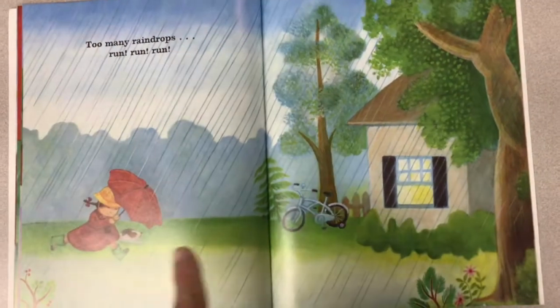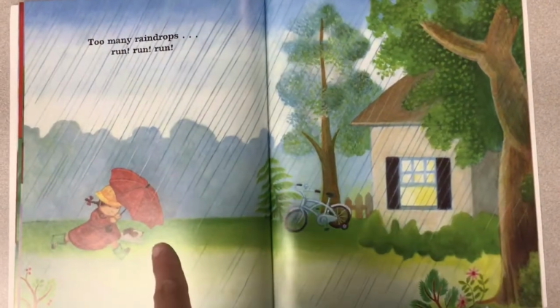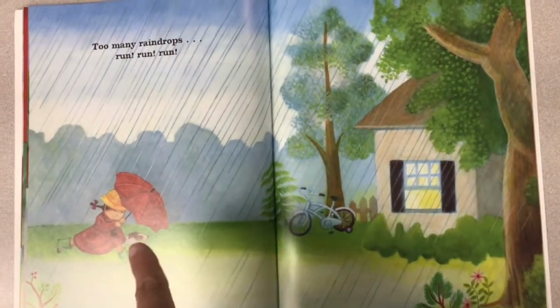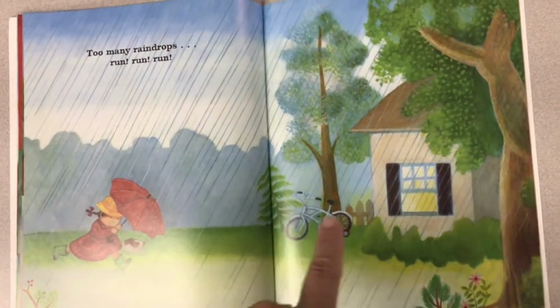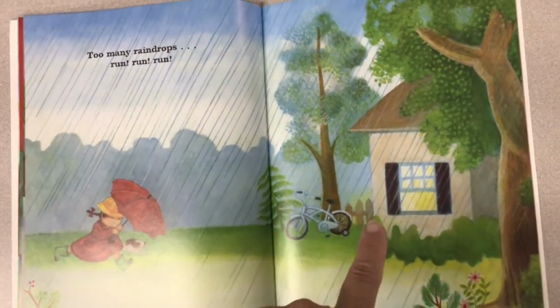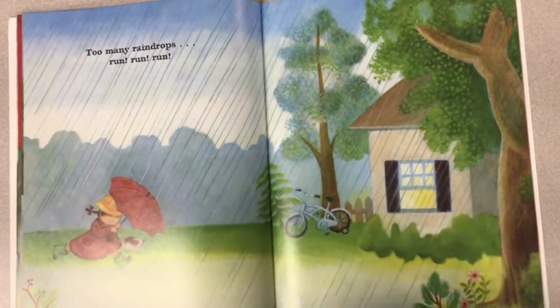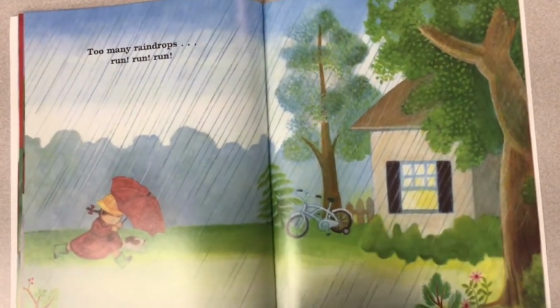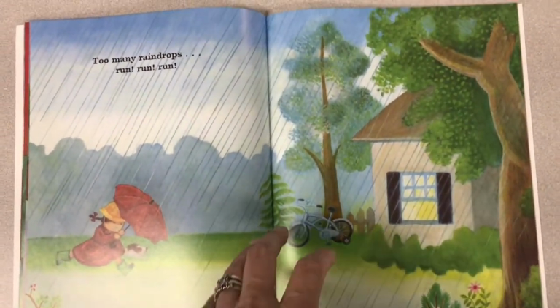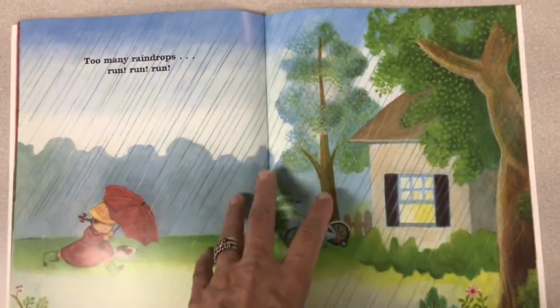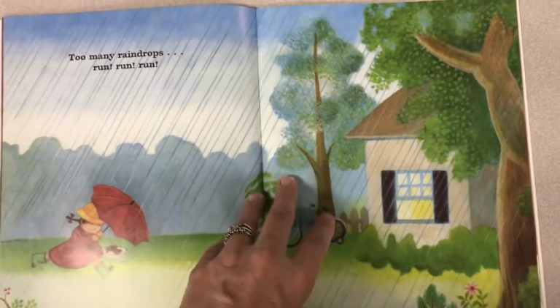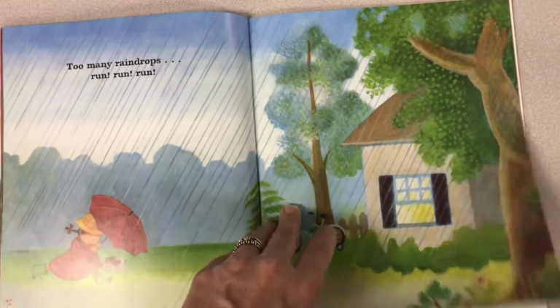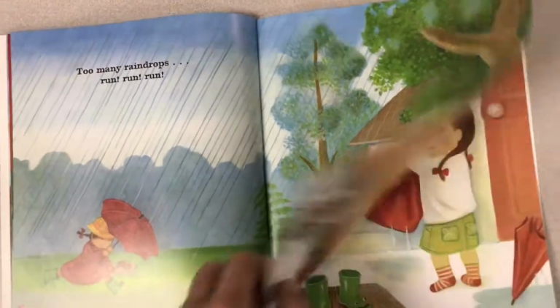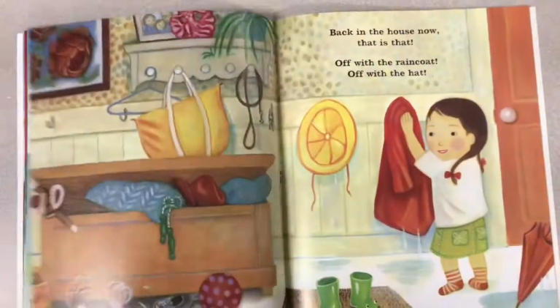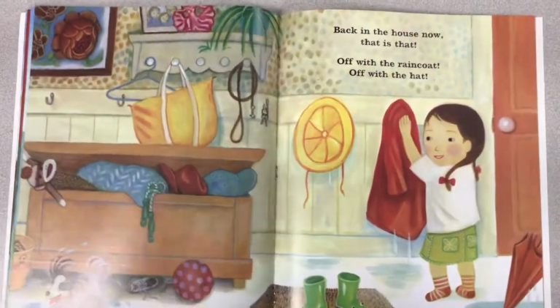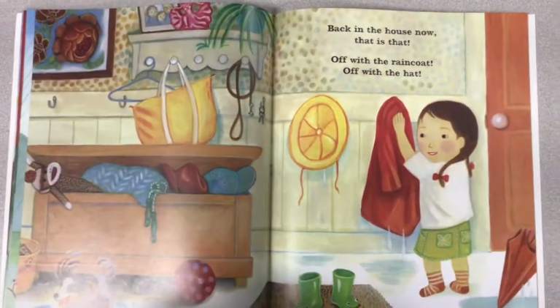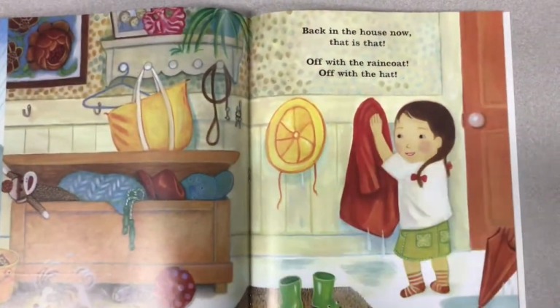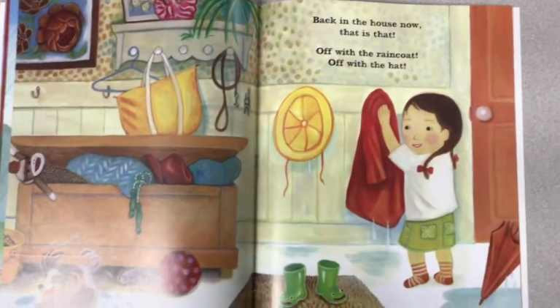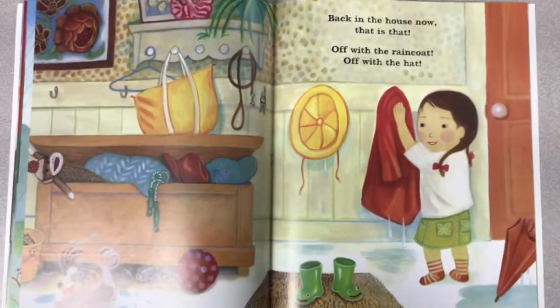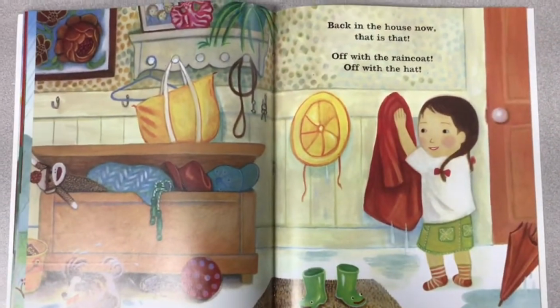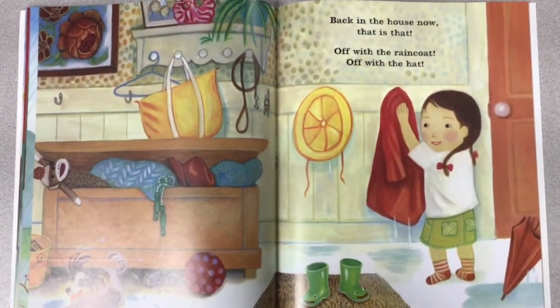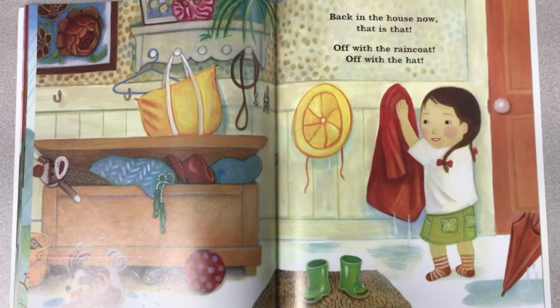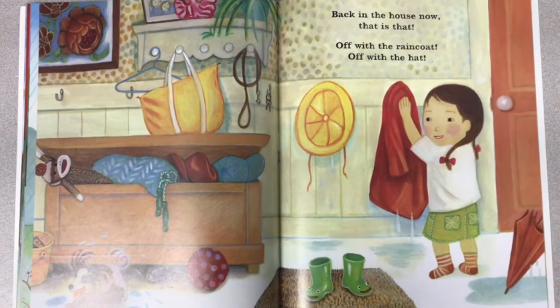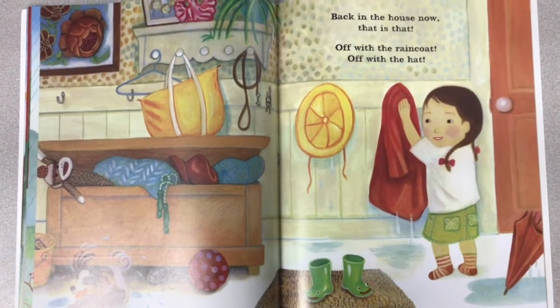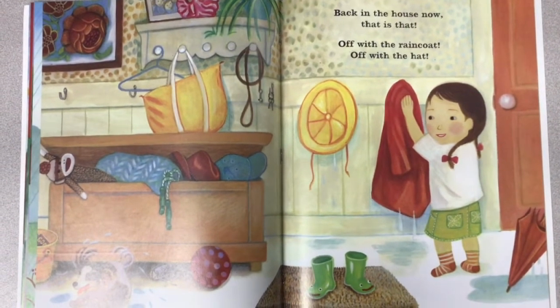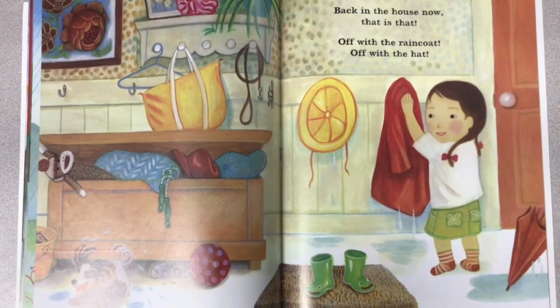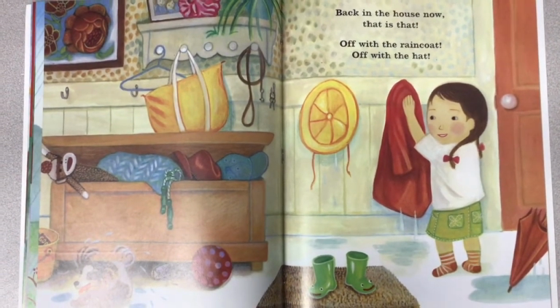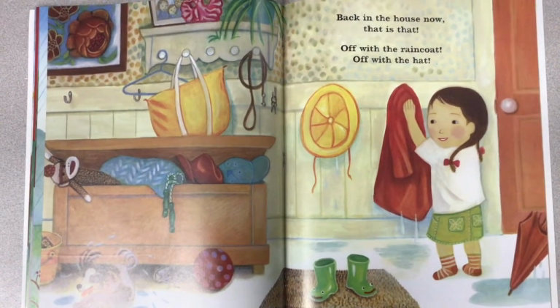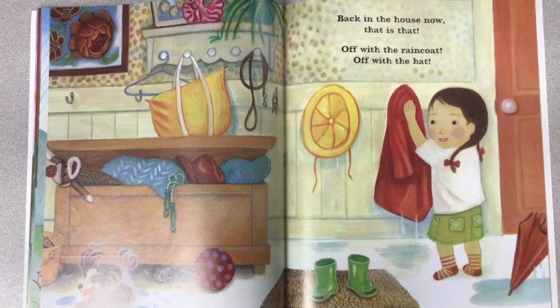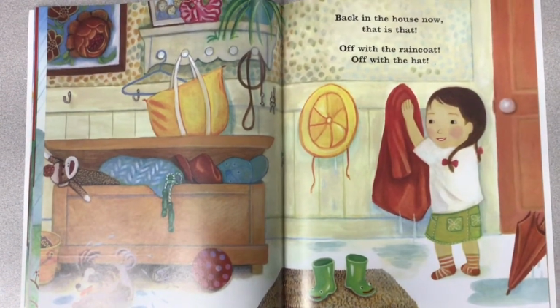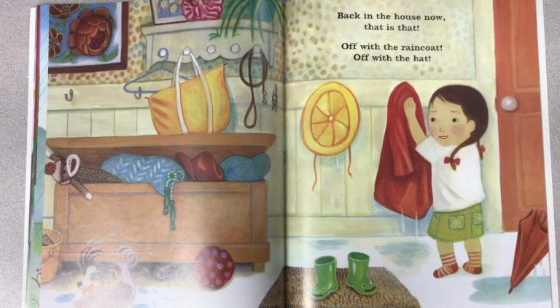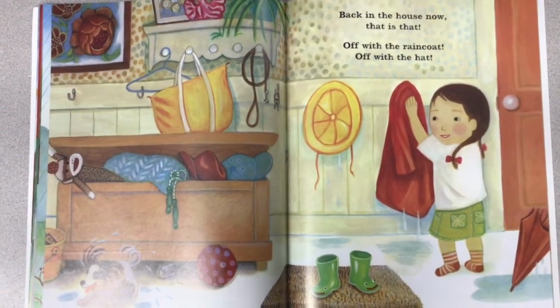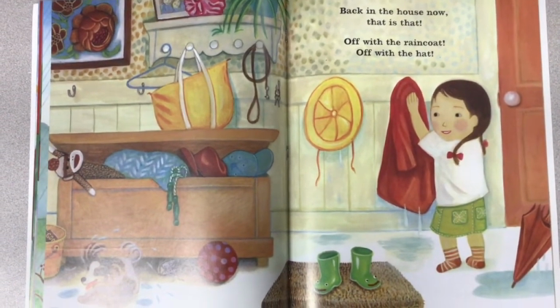The dog and her are running to the house. Back in the house now. That is that — with a raincoat, with a hat.